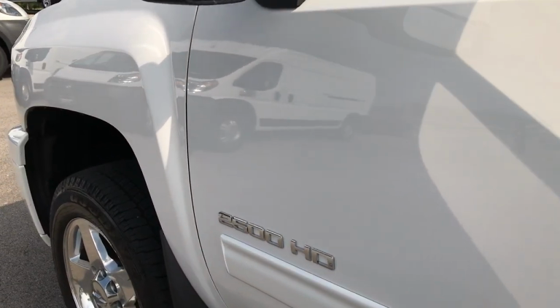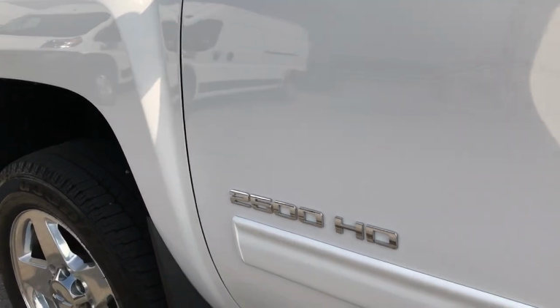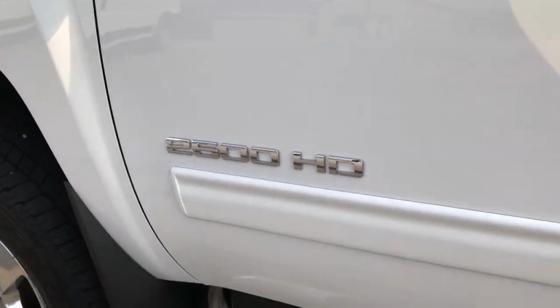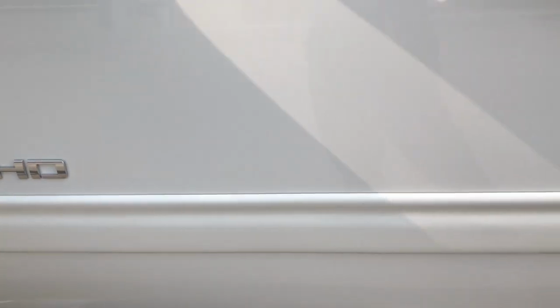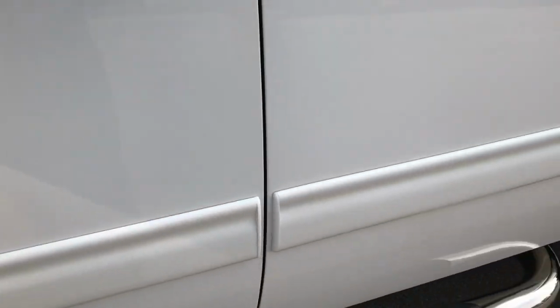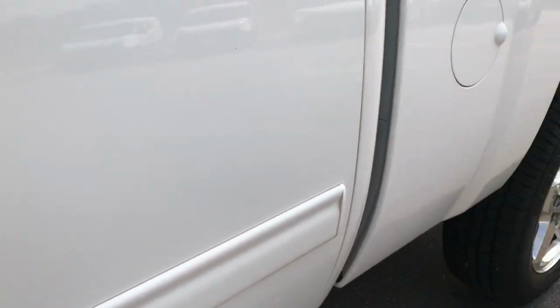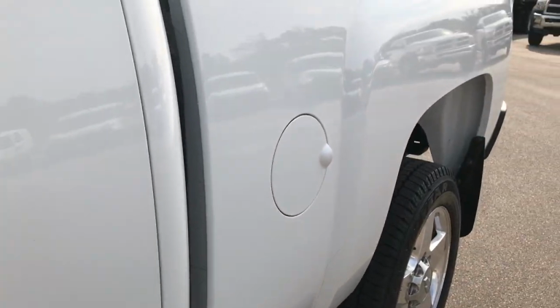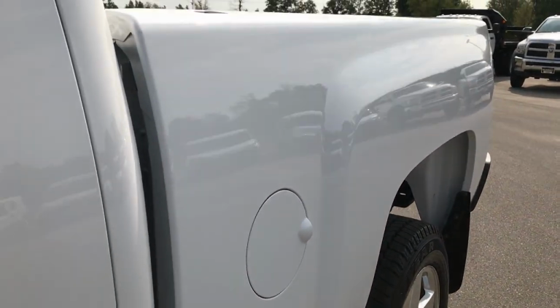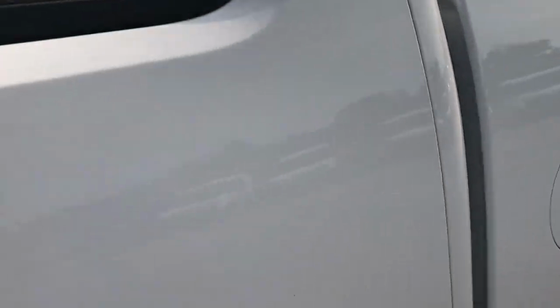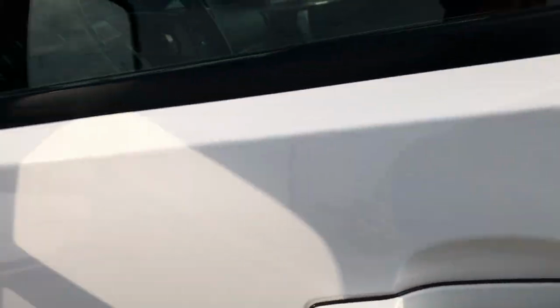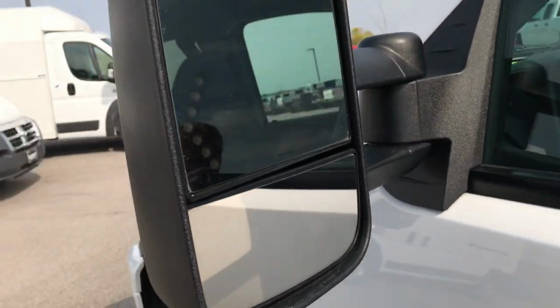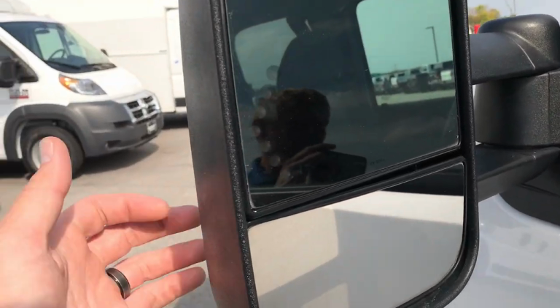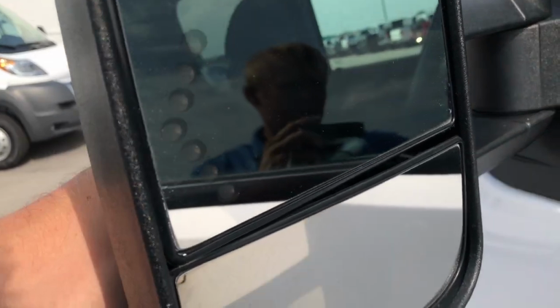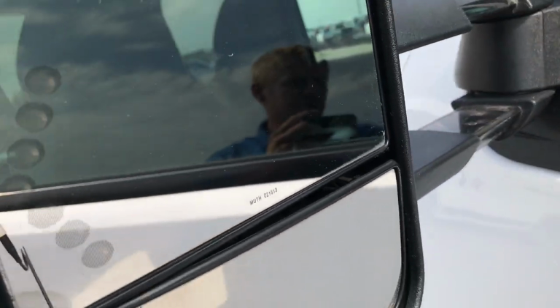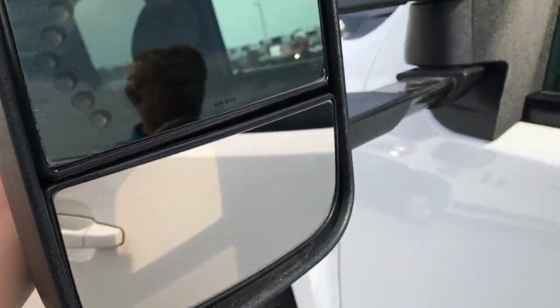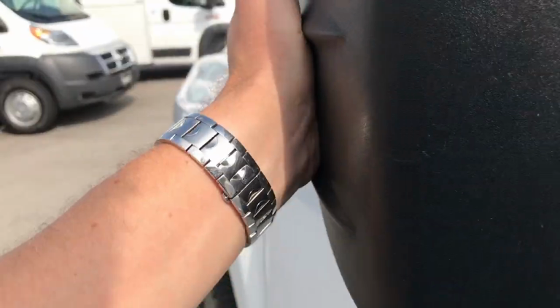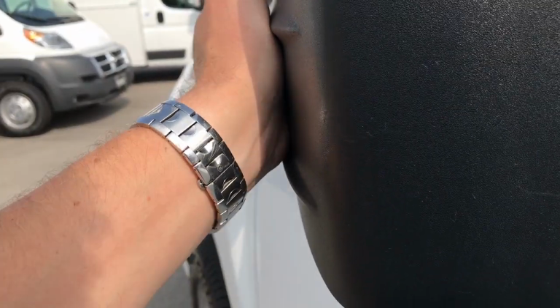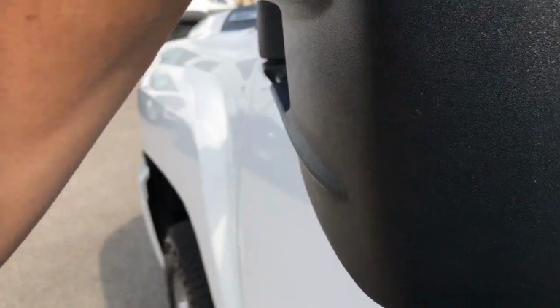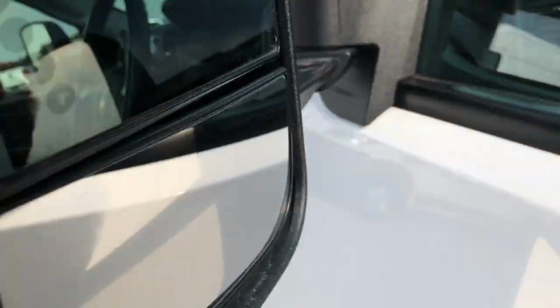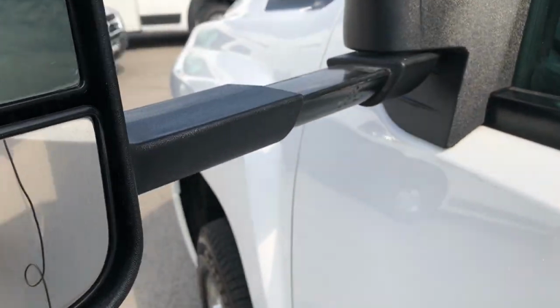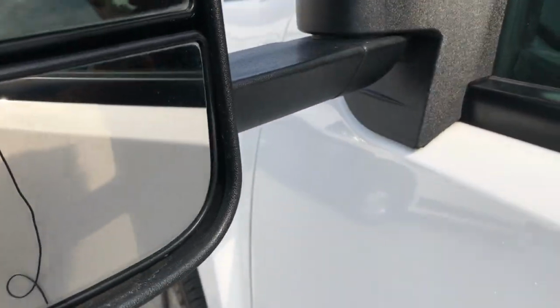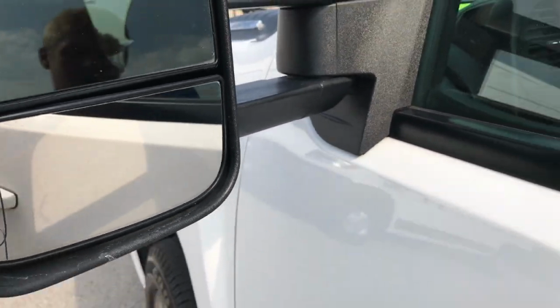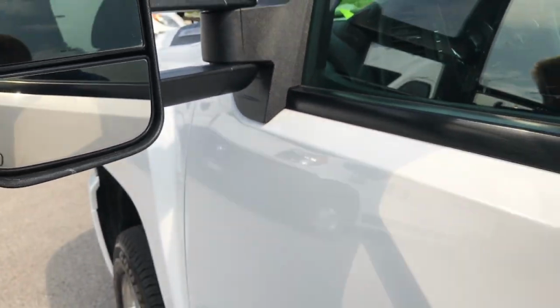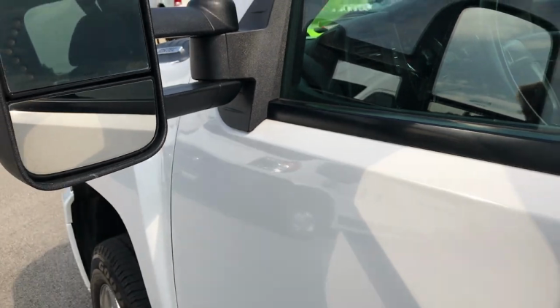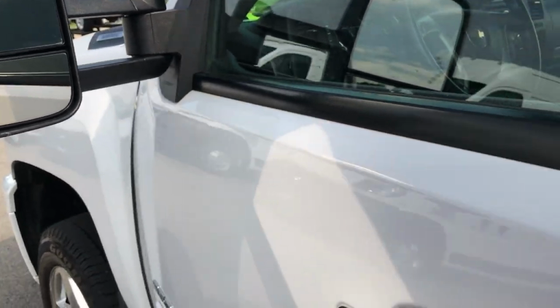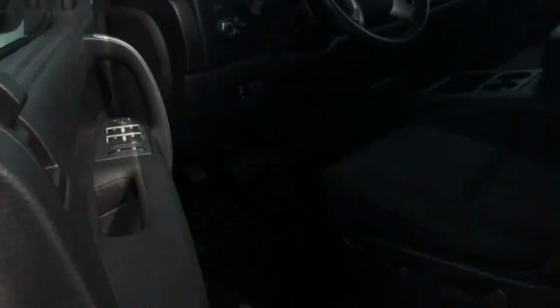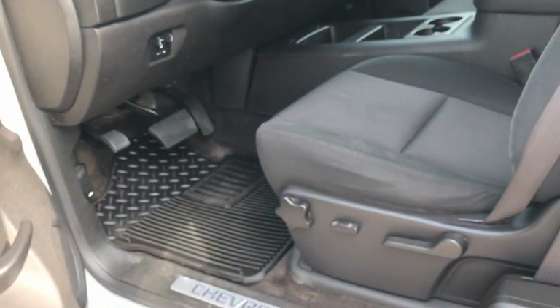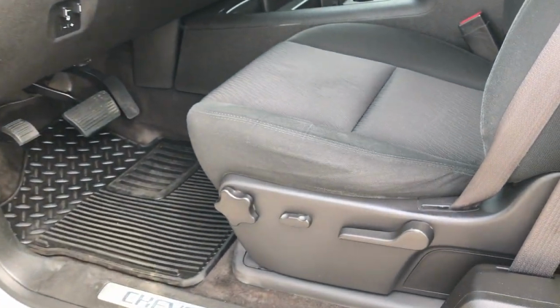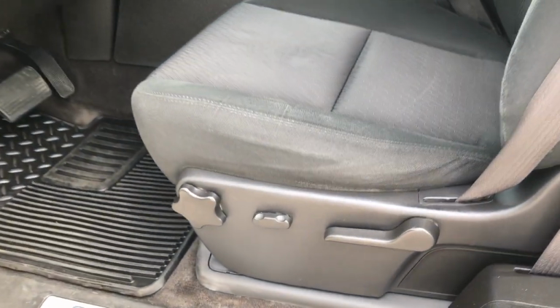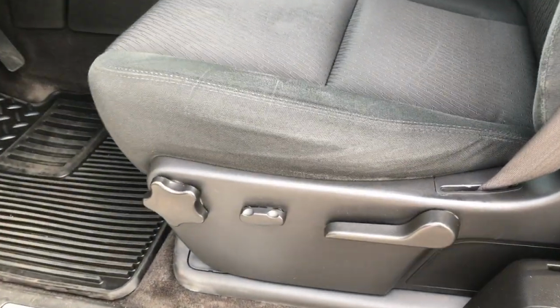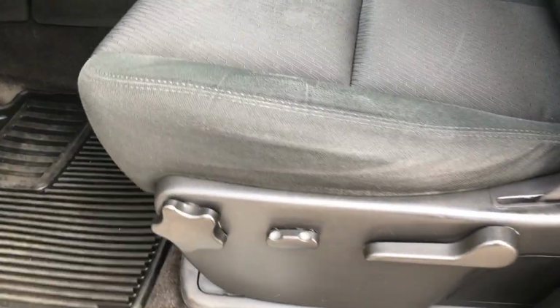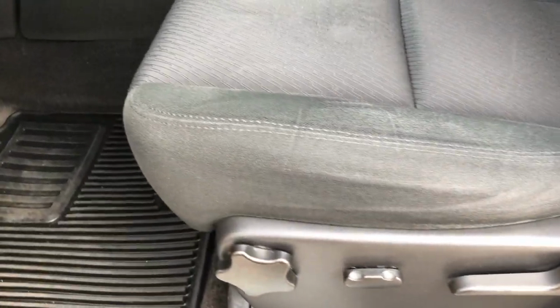I didn't see any dents or dings down this side. It has the telescopic tow mirrors — they do pull out and also fold in, and have the built-in directional signals inside.